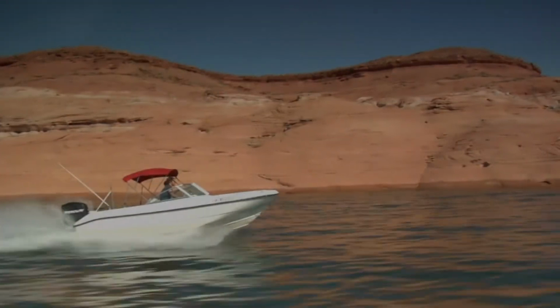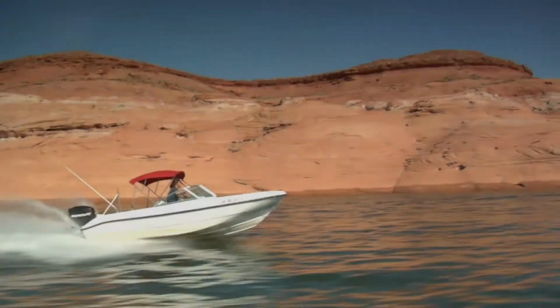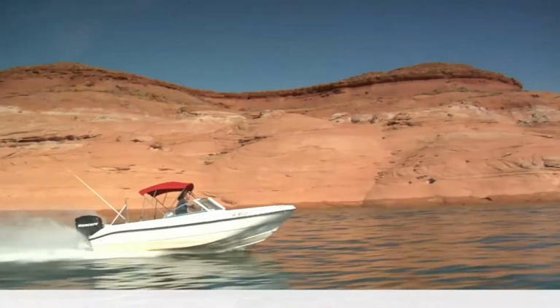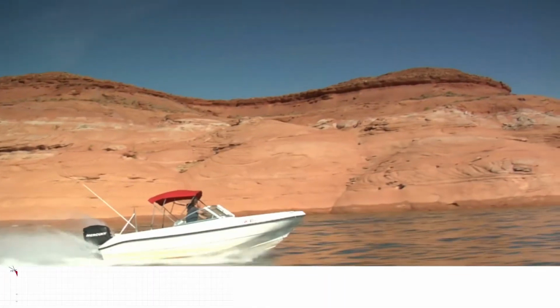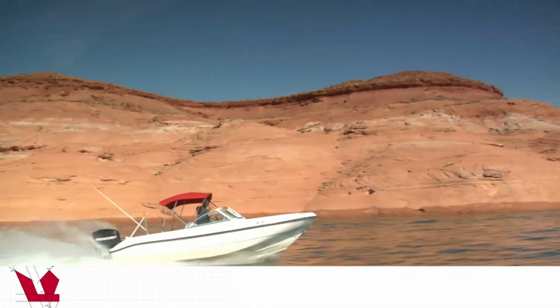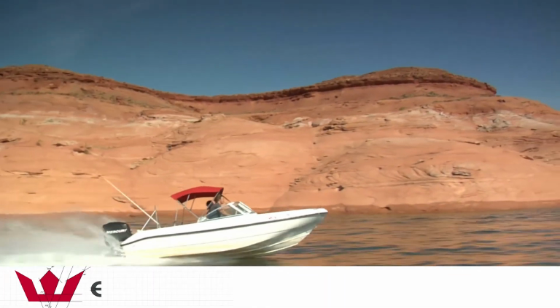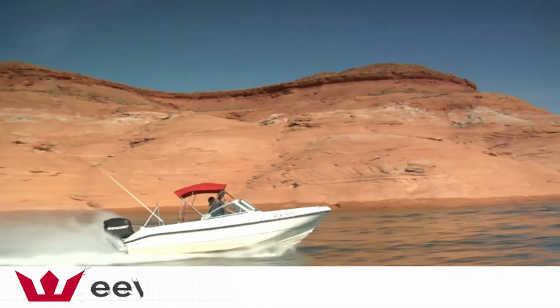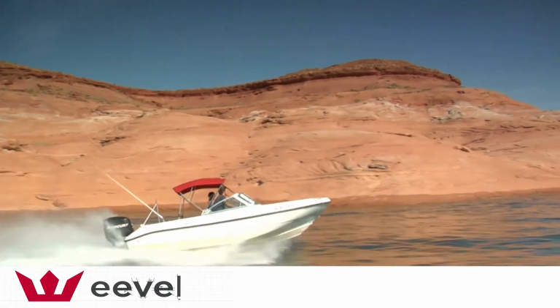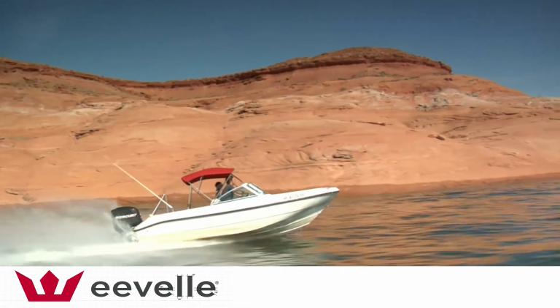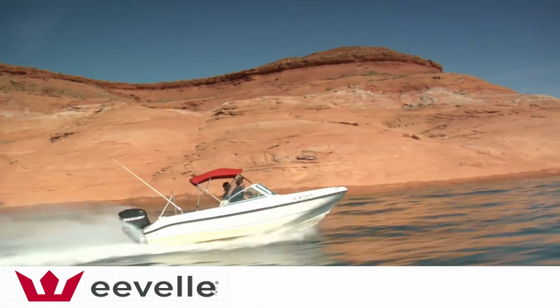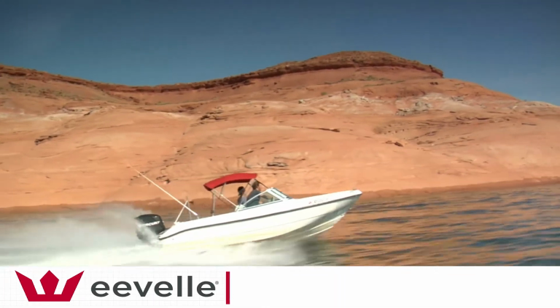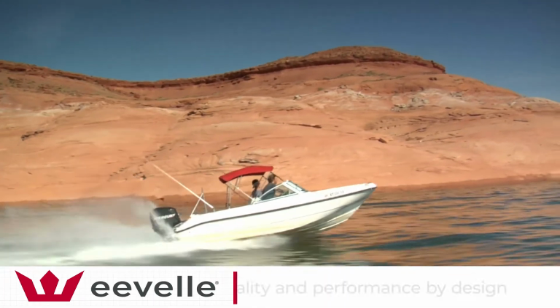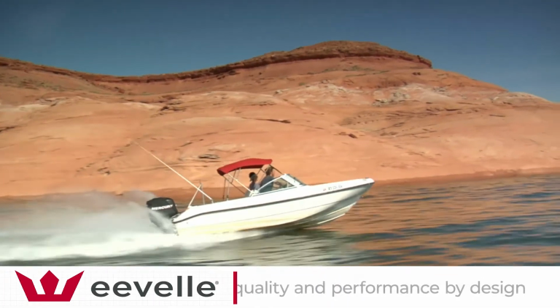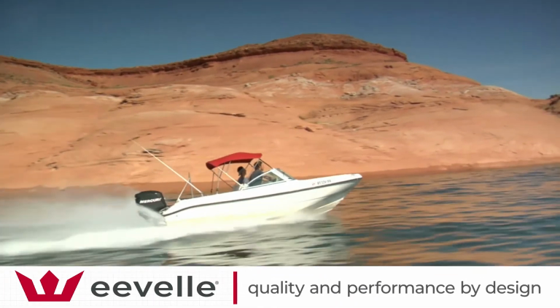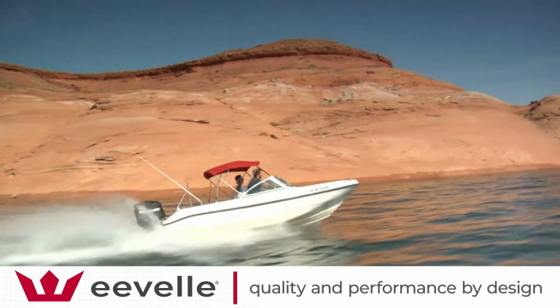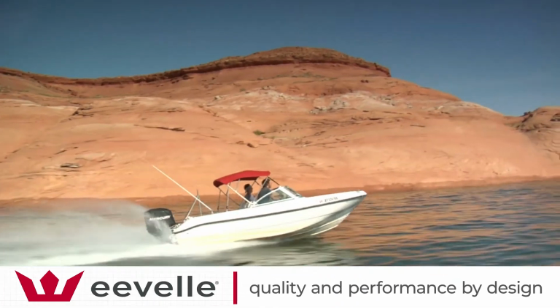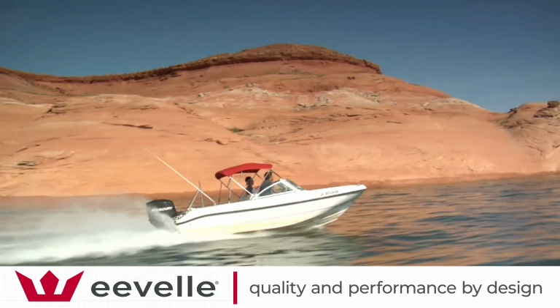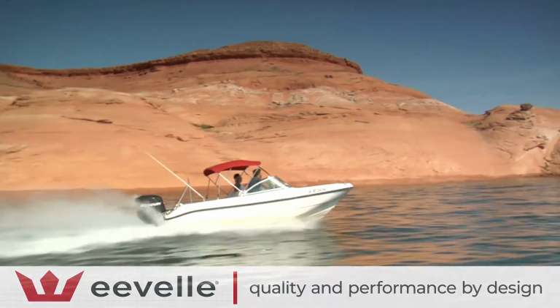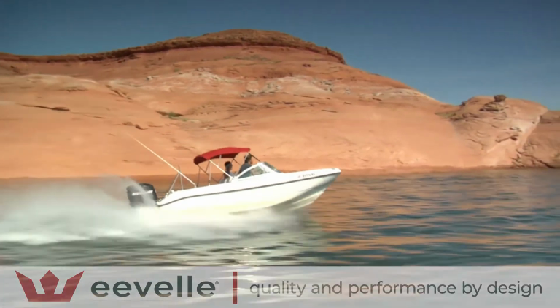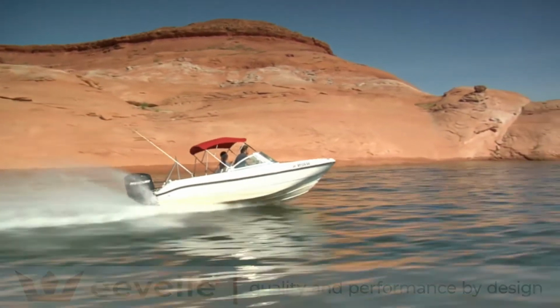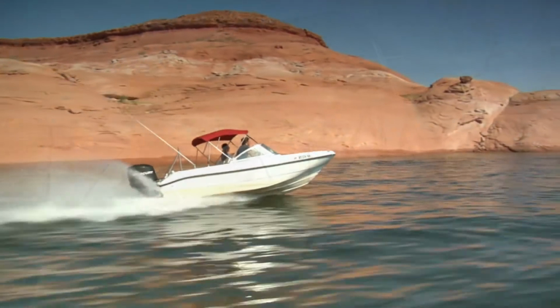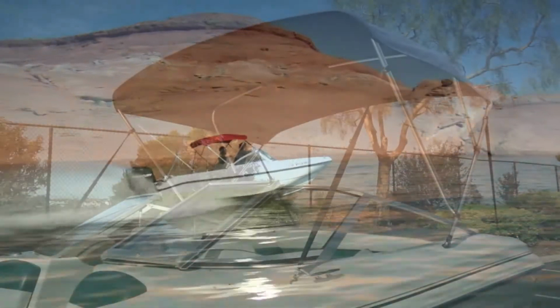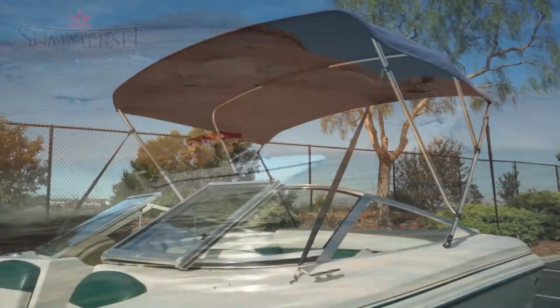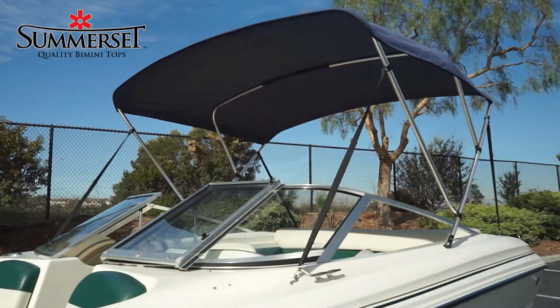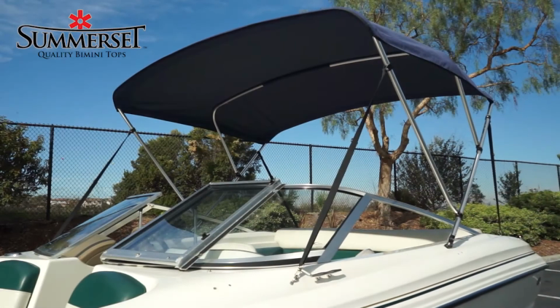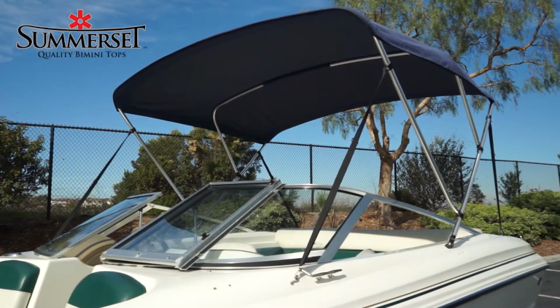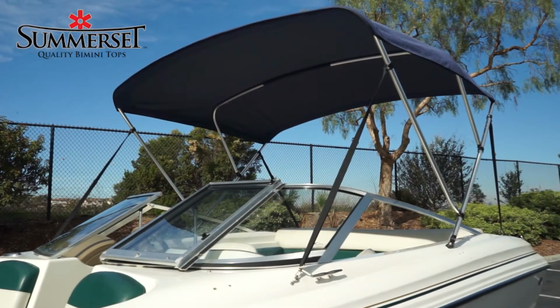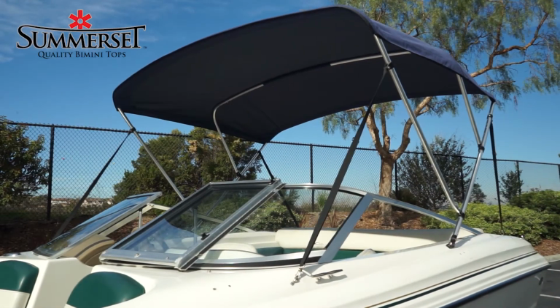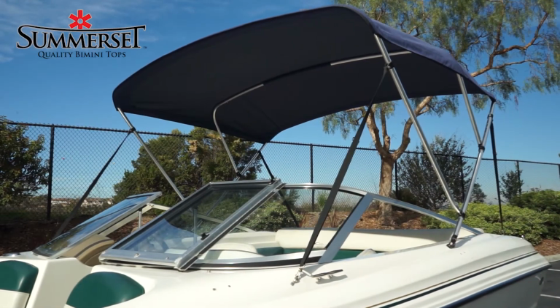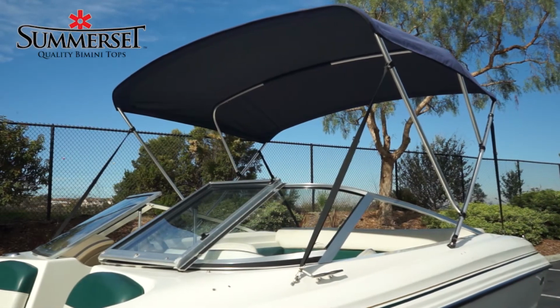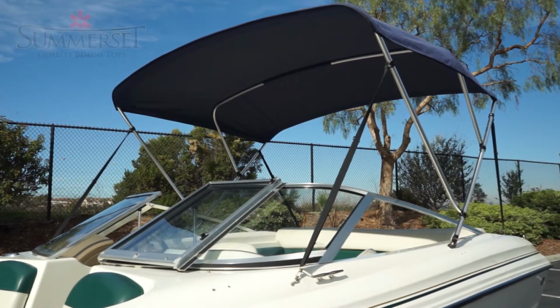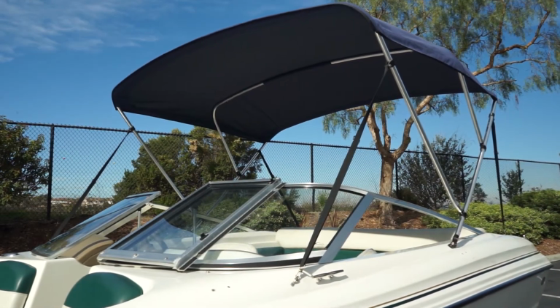Evel designs and manufactures high-quality performance products for those who love the outdoors. The Somerset Bimini Top is the best choice for outstanding performance and durability.